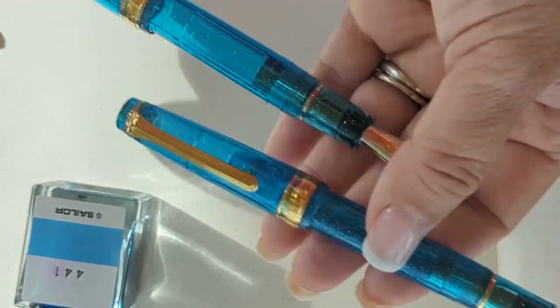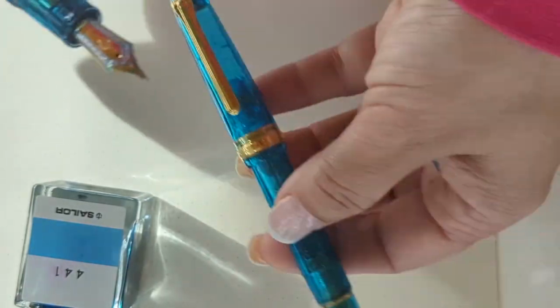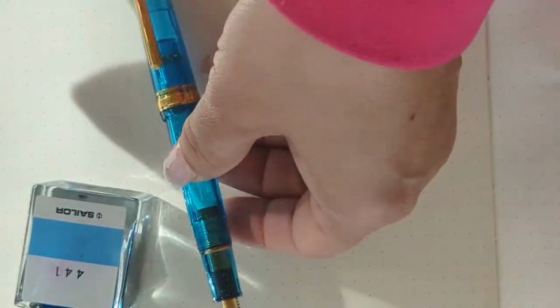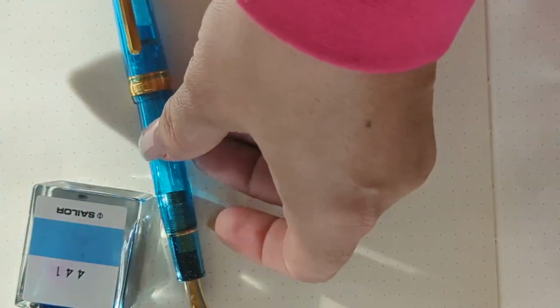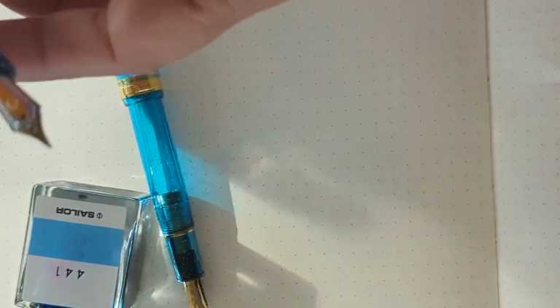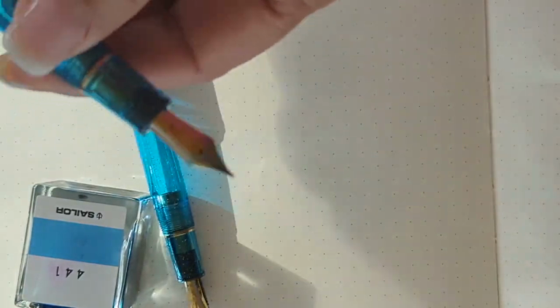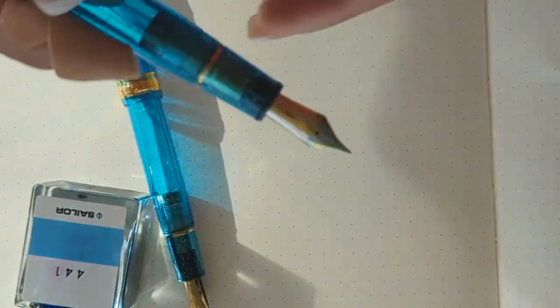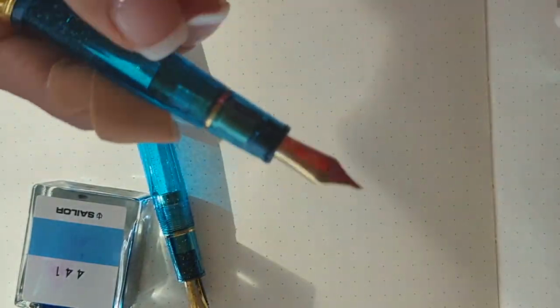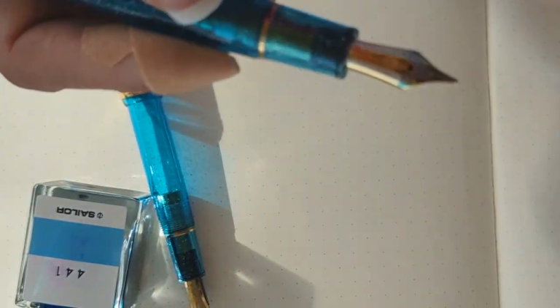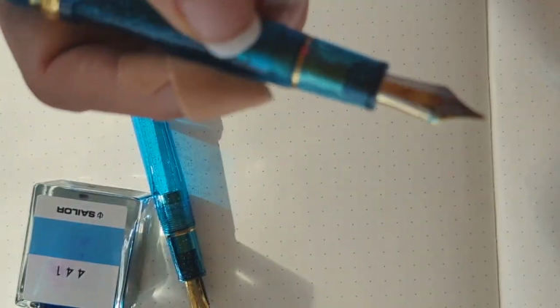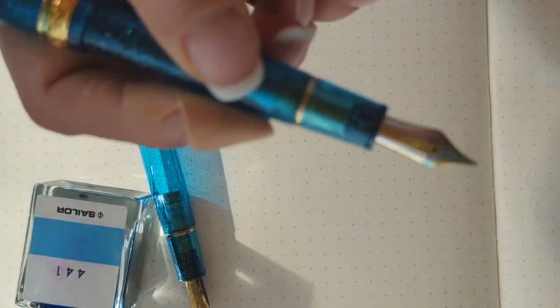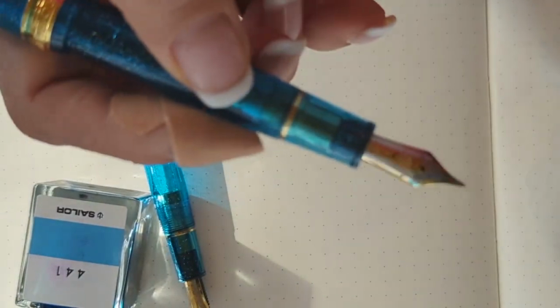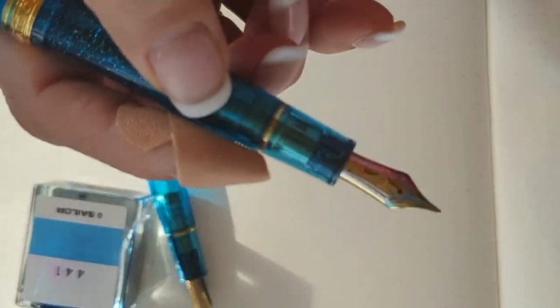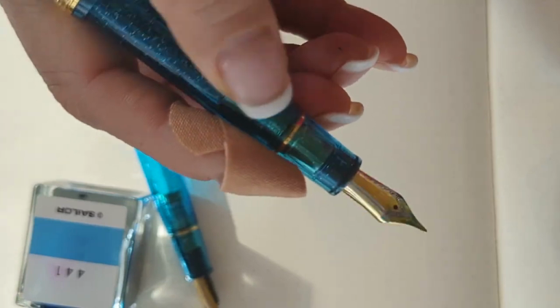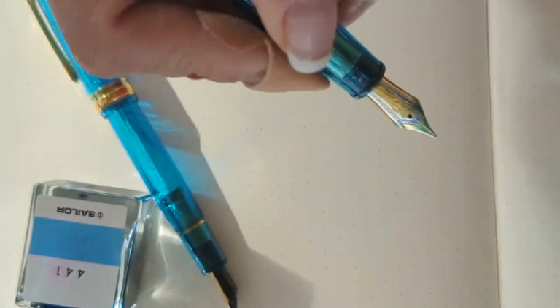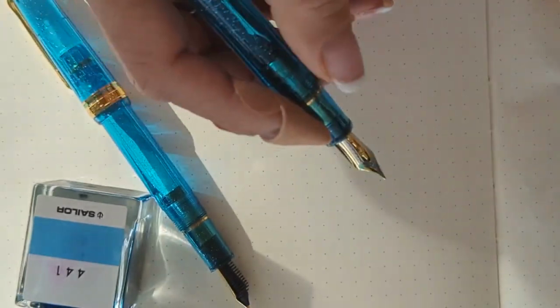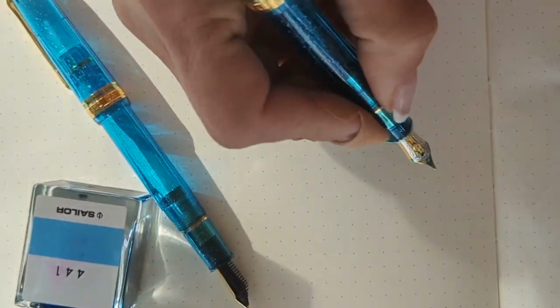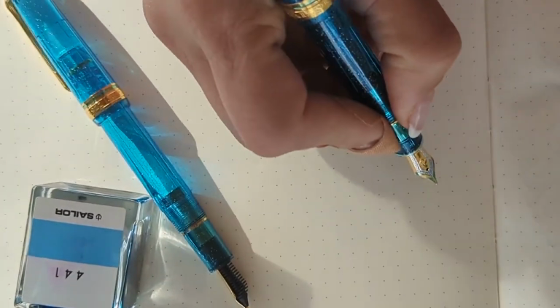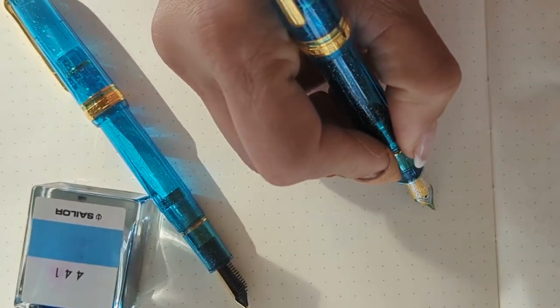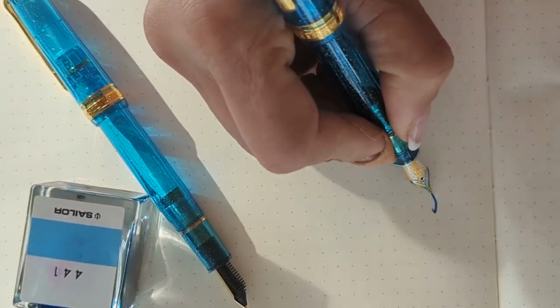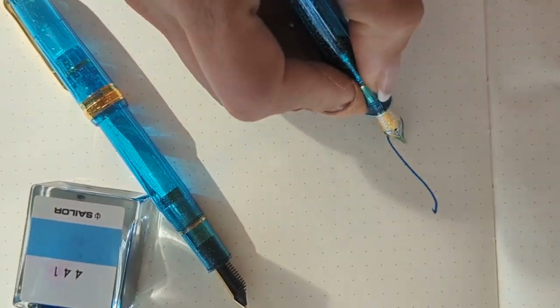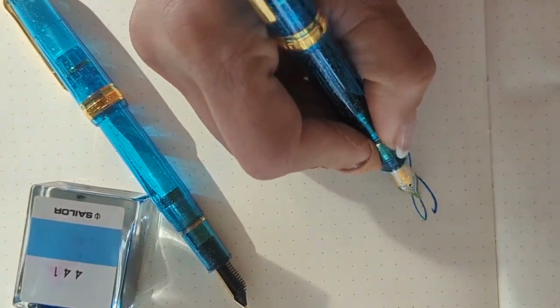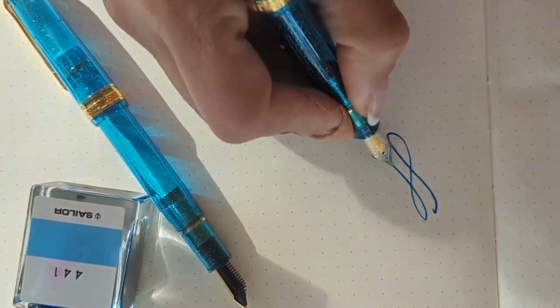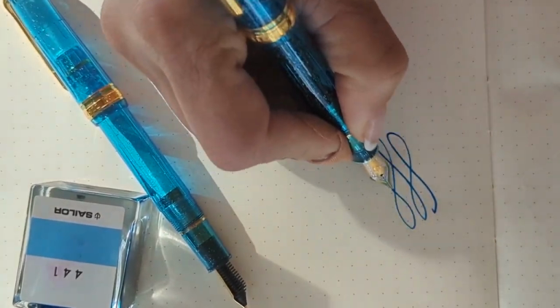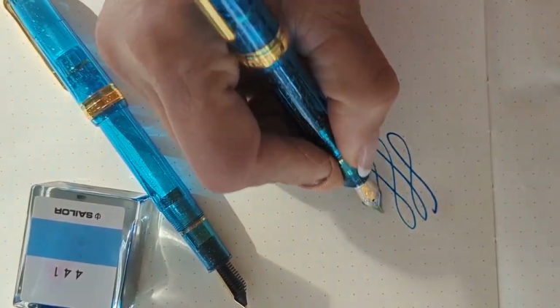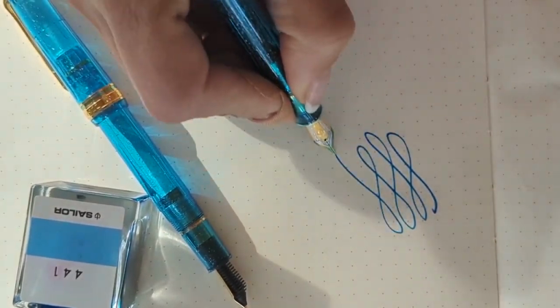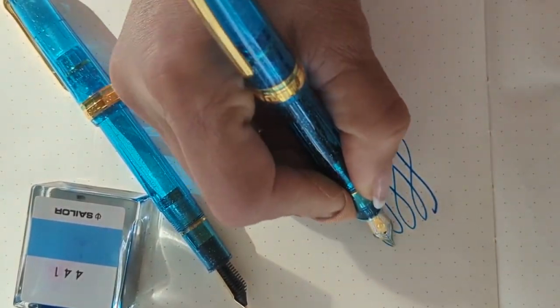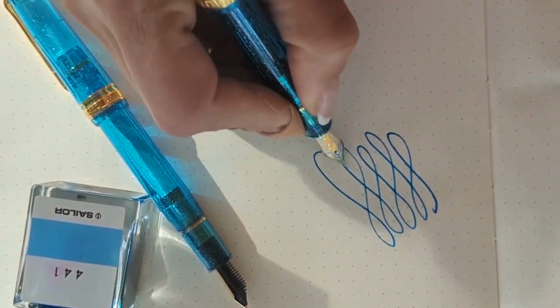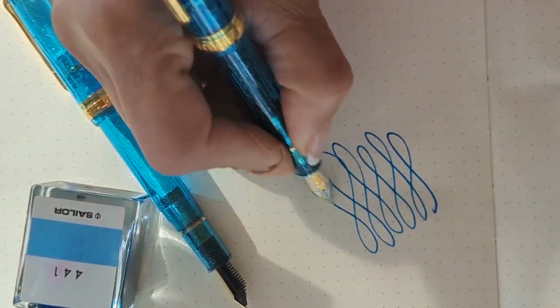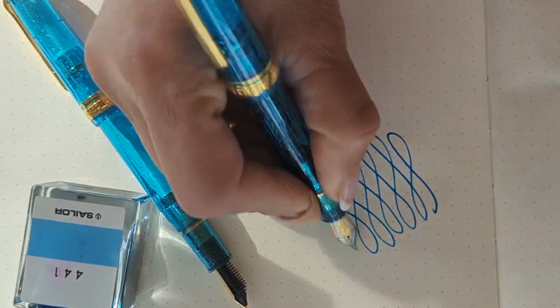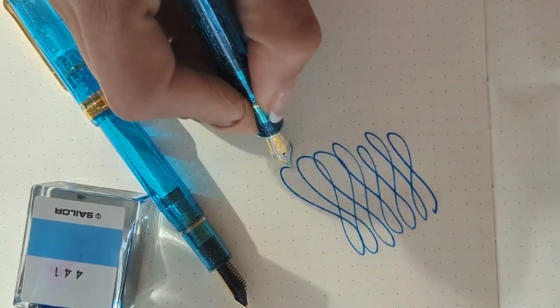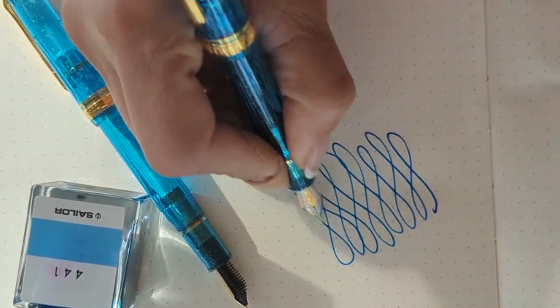I have used this one — this is the broad nib 21k — and as you can see, it's a very smooth writer.